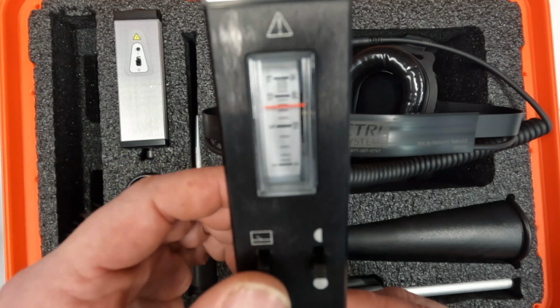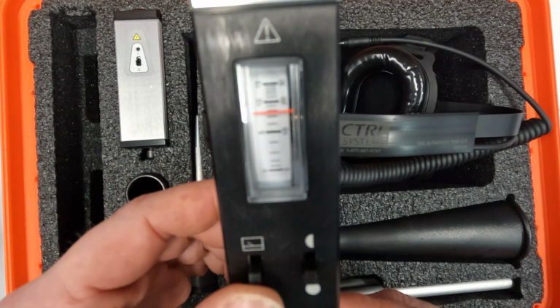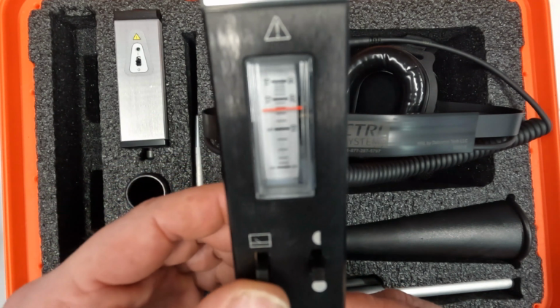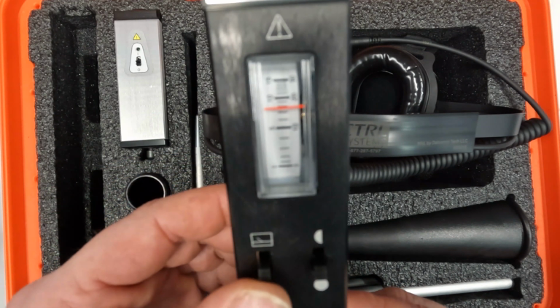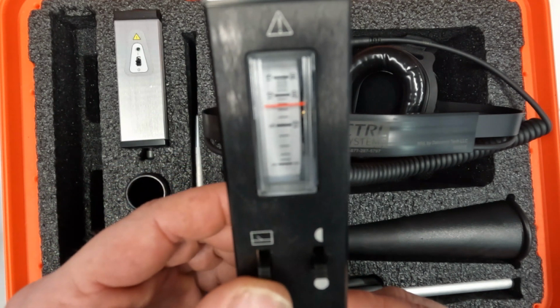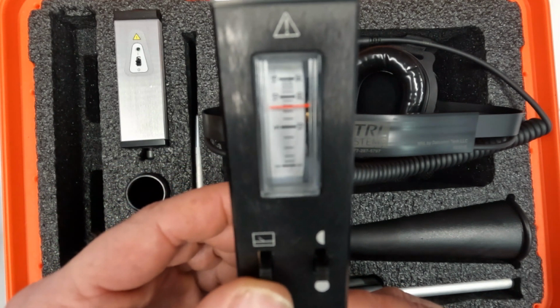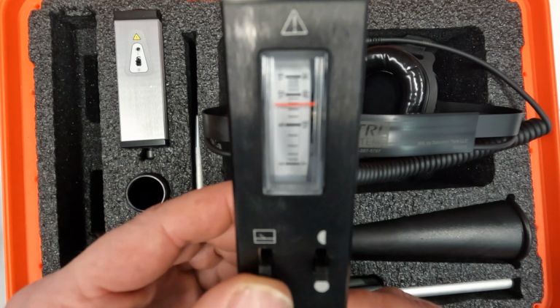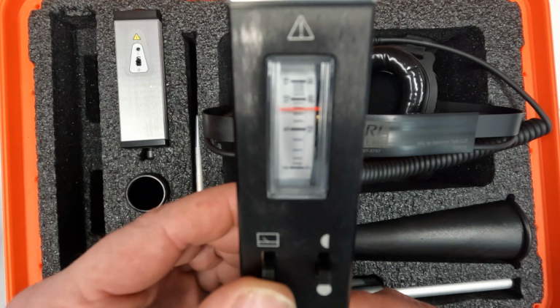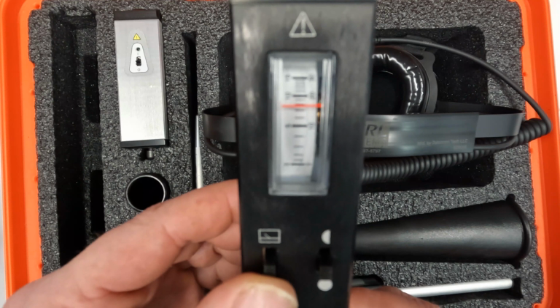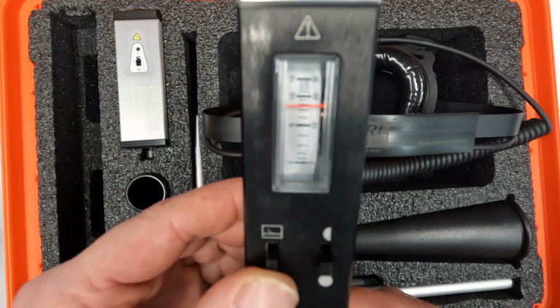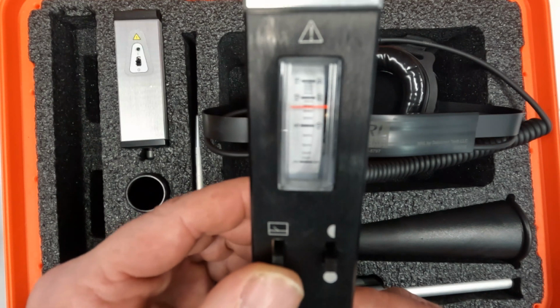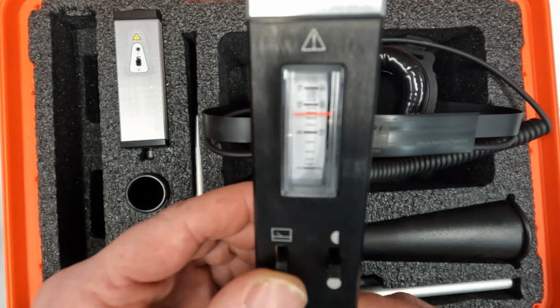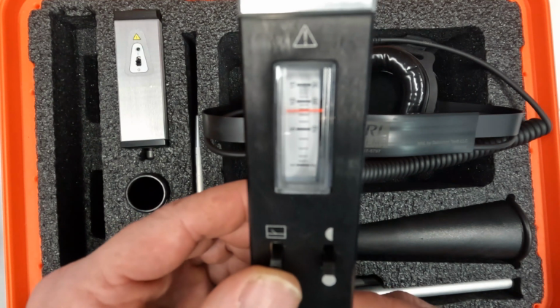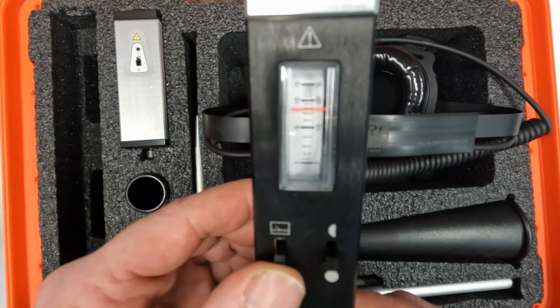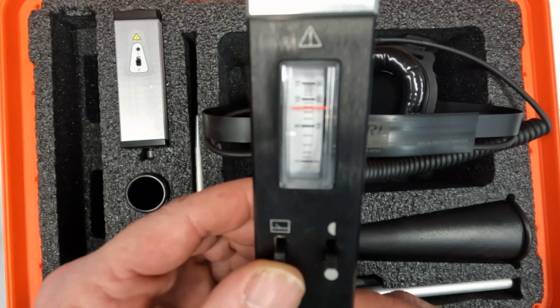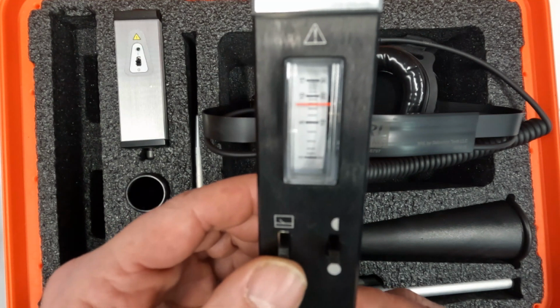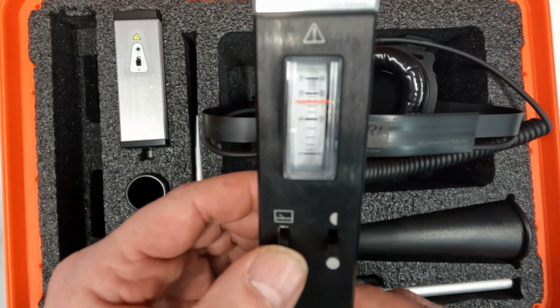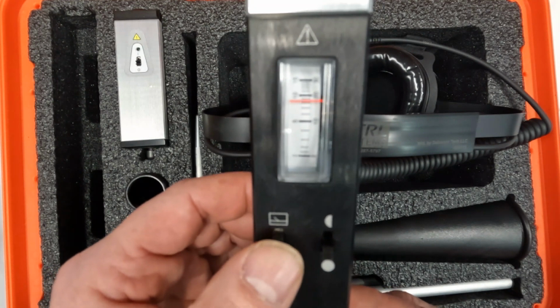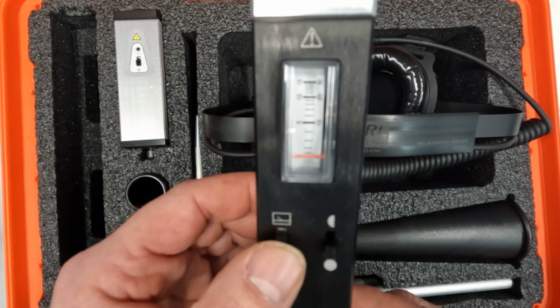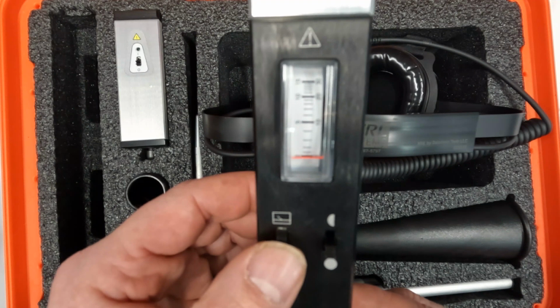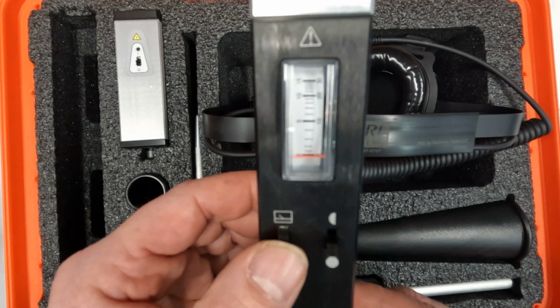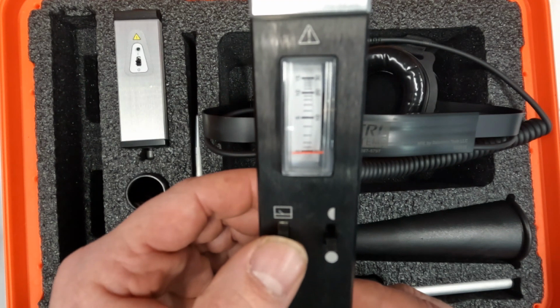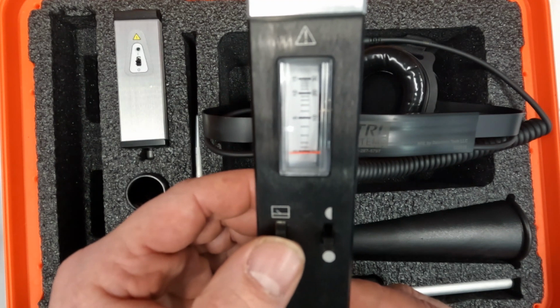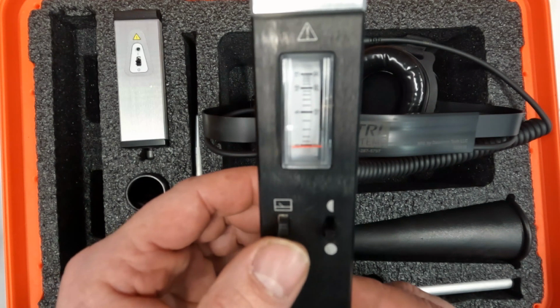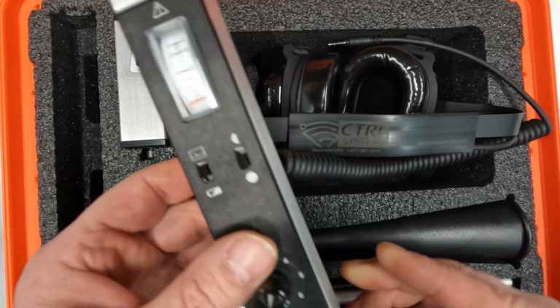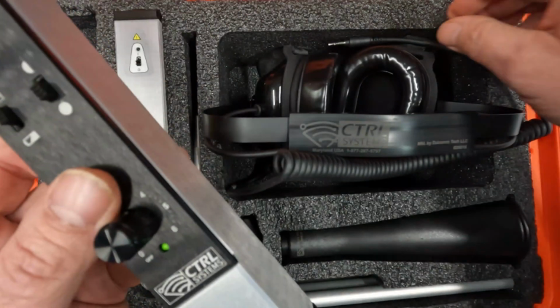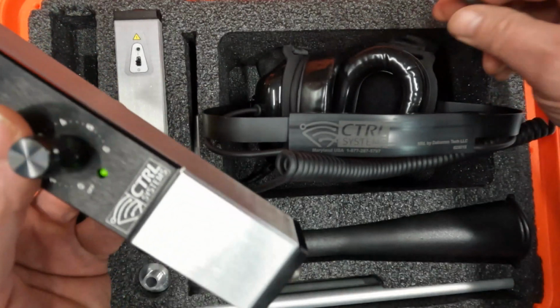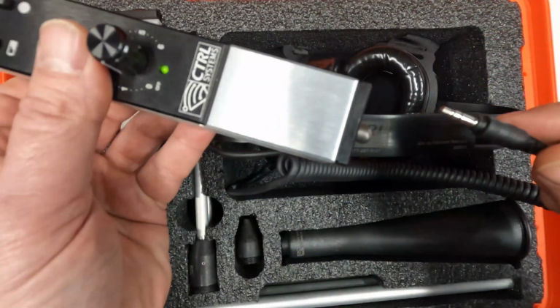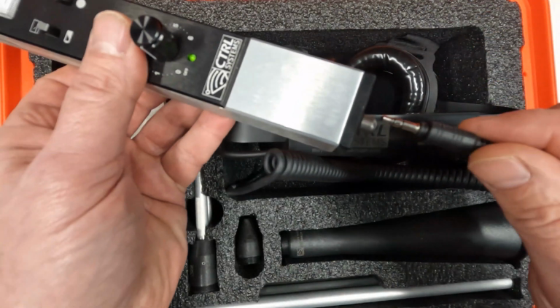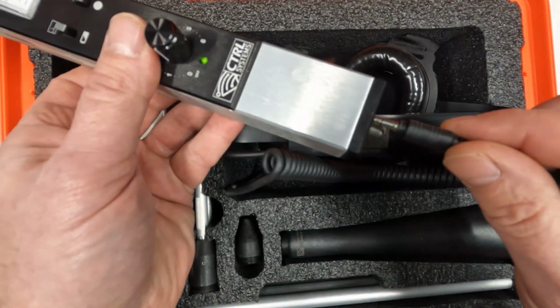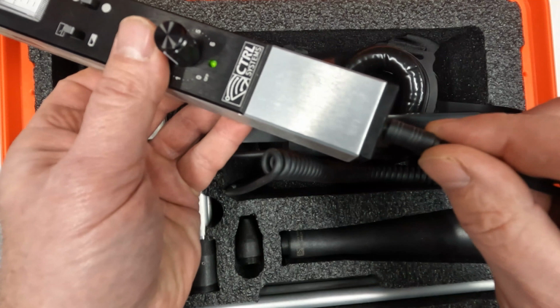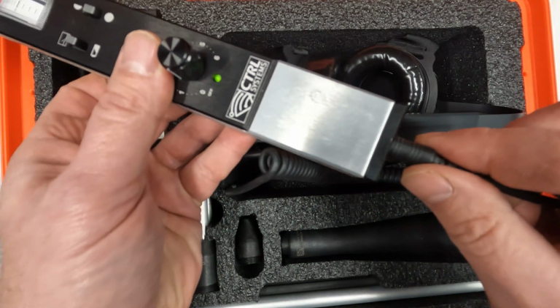A standard battery gets about 45 to 50 continuous hours of use. Once you have tested the battery, flip the switch back to the analog meter position. Plug the headset into the headset jack in the rear end cap.